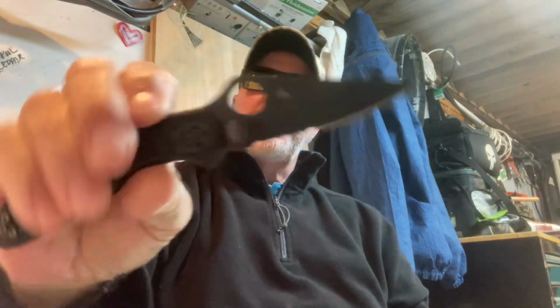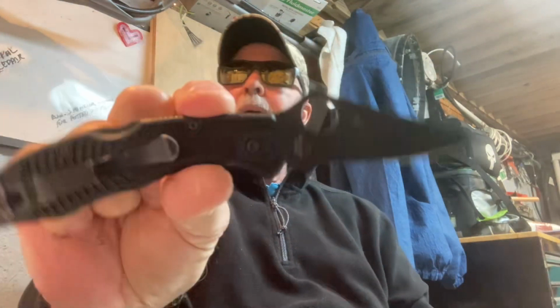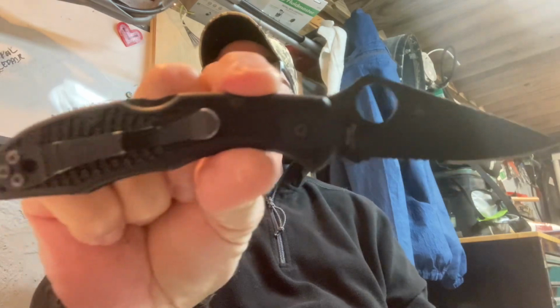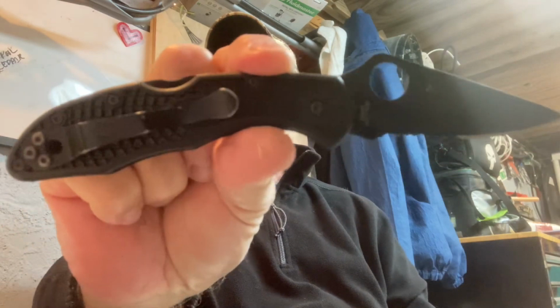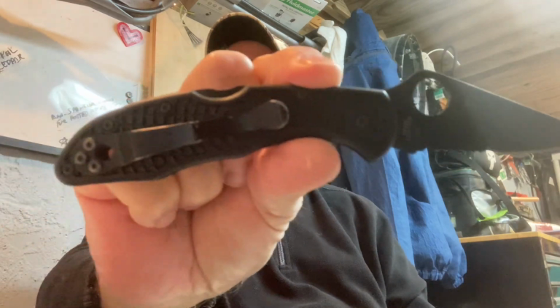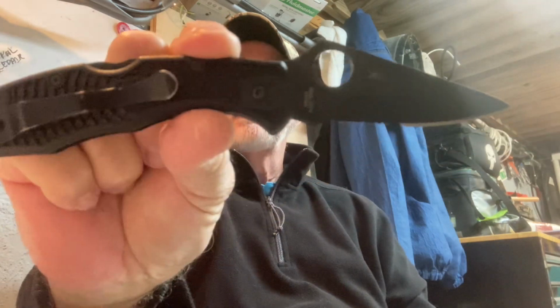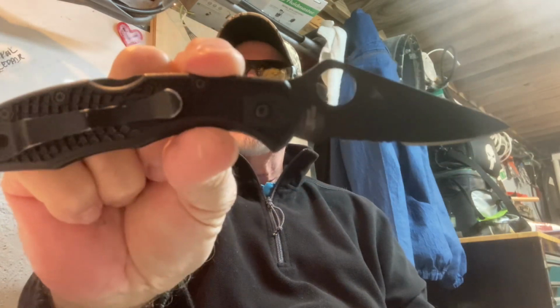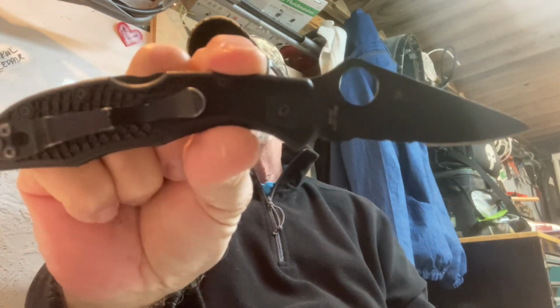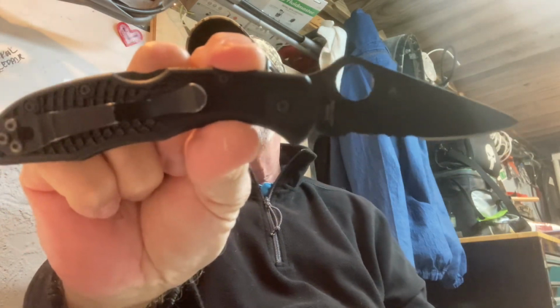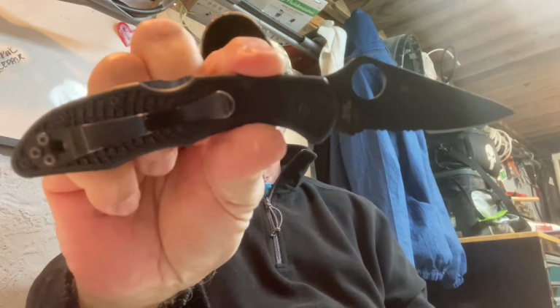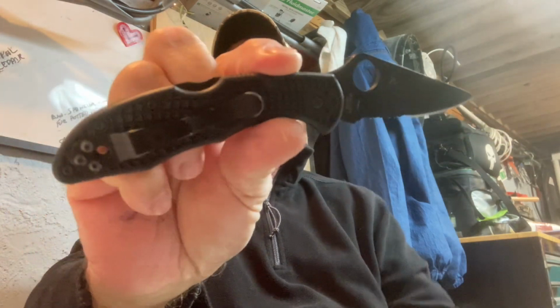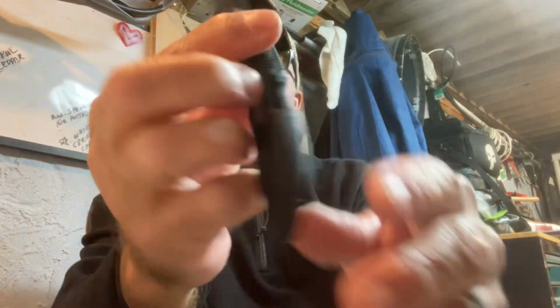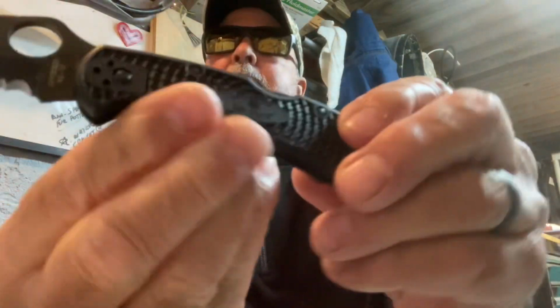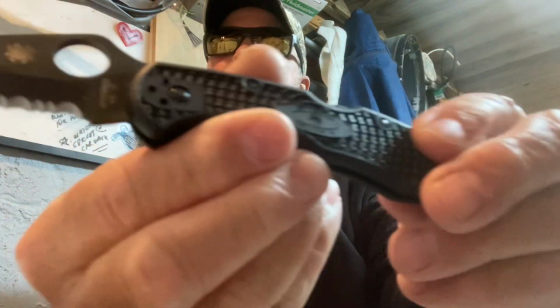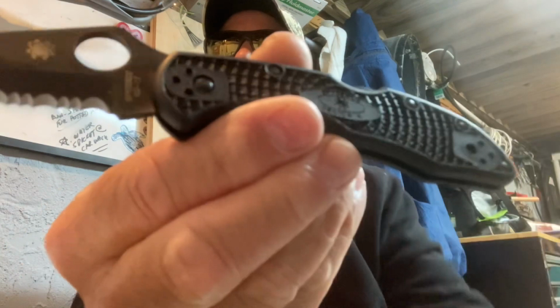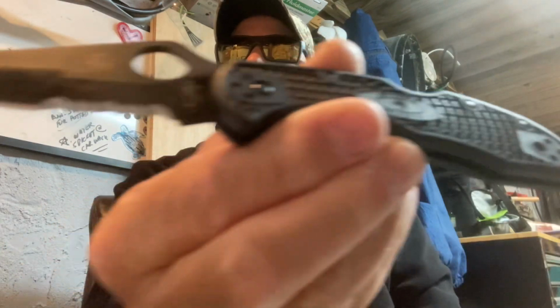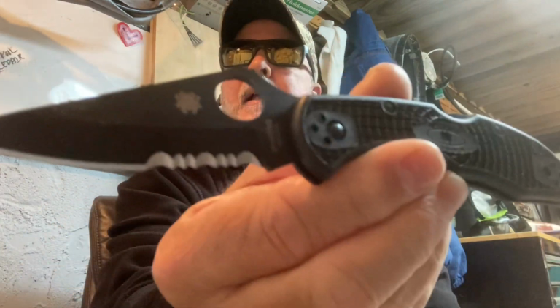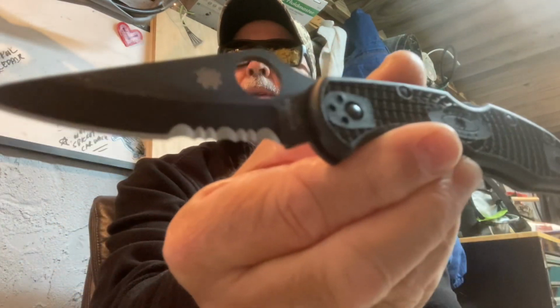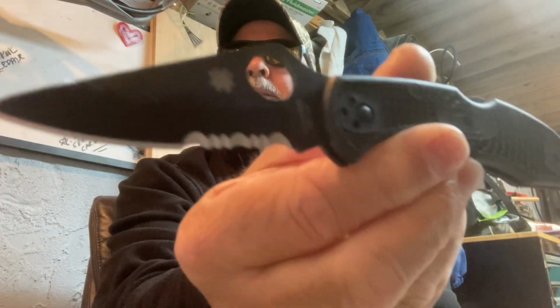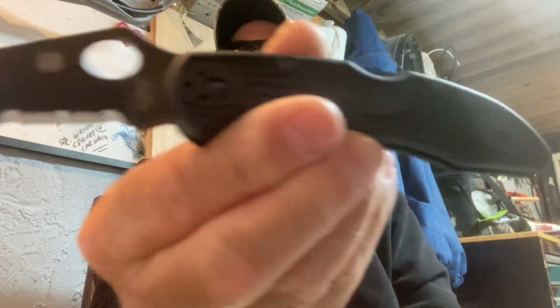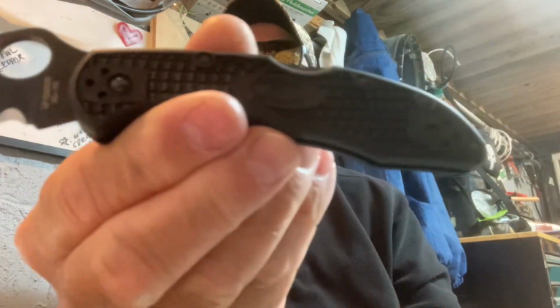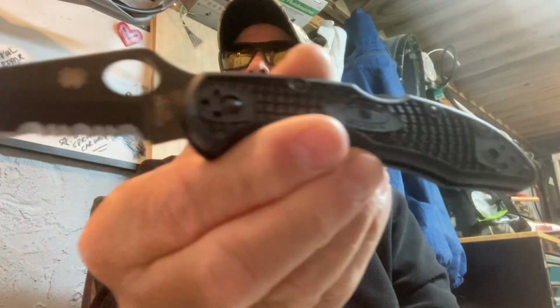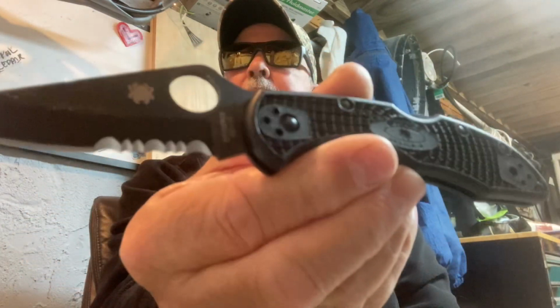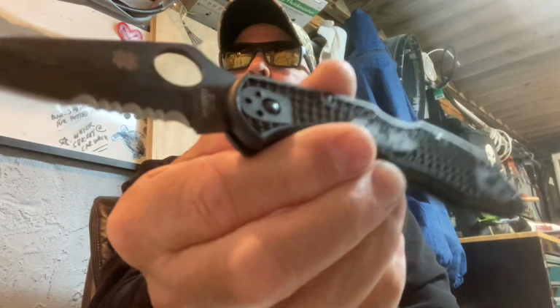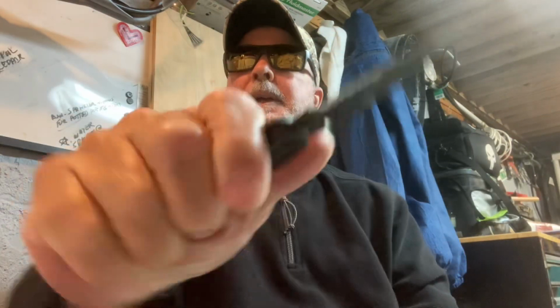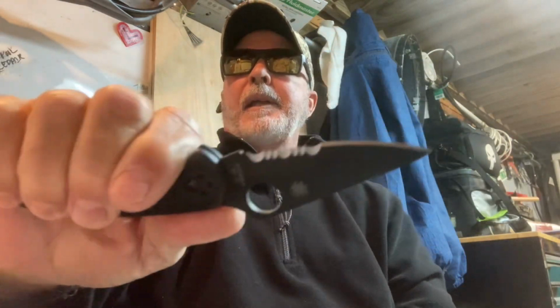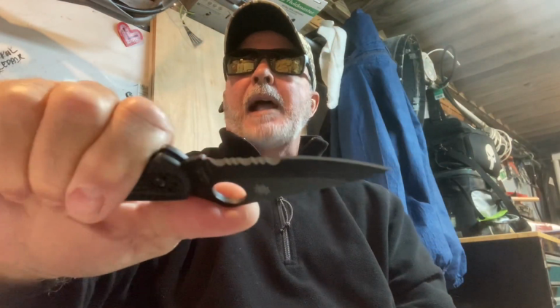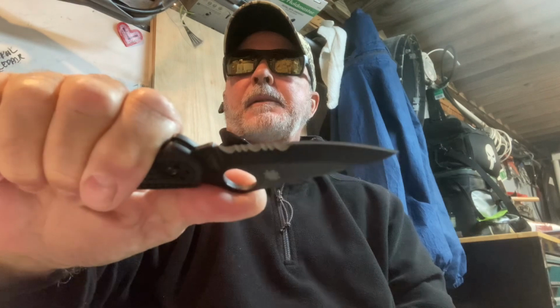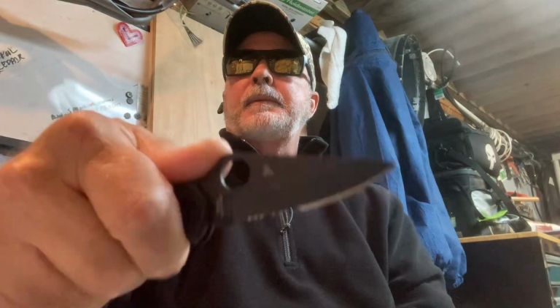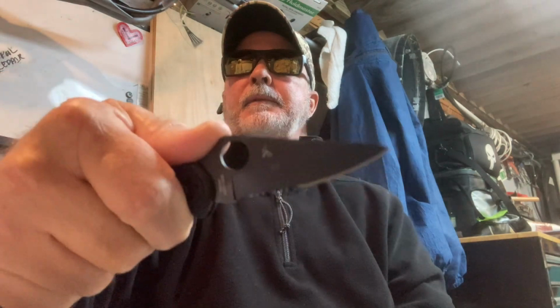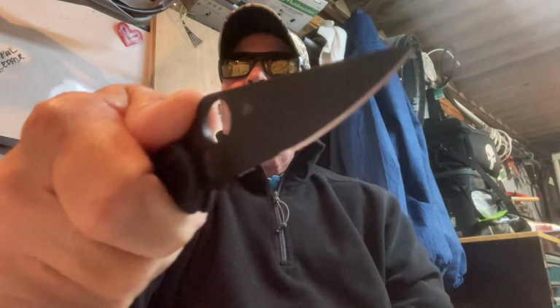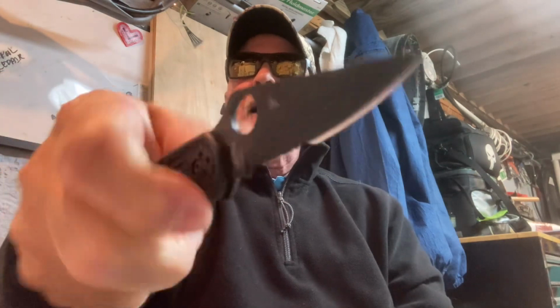I'm also carrying my Spyderco Delica 4 Blackout — VG-10 steel, made in Japan, partial serrated. This is my favorite everyday carry right now. That's tactical, very tactical.